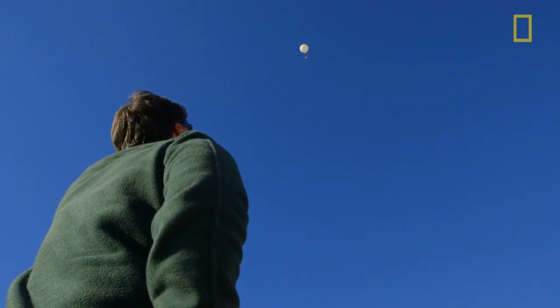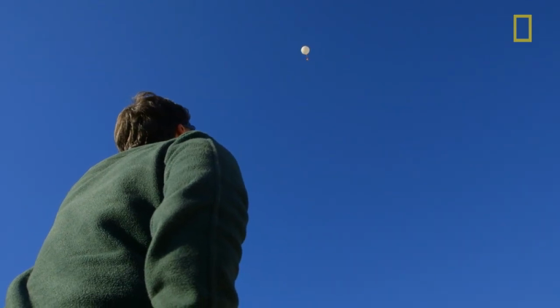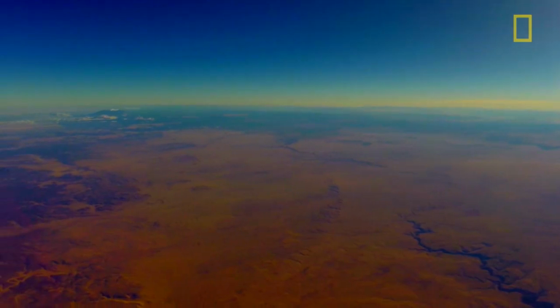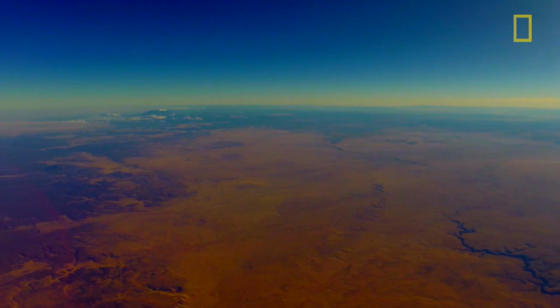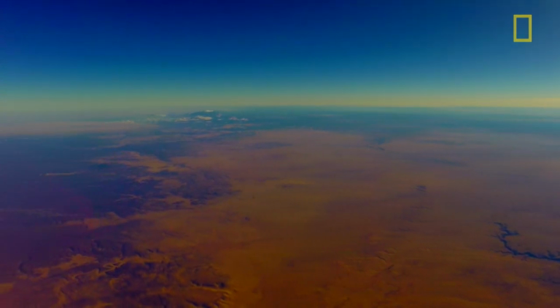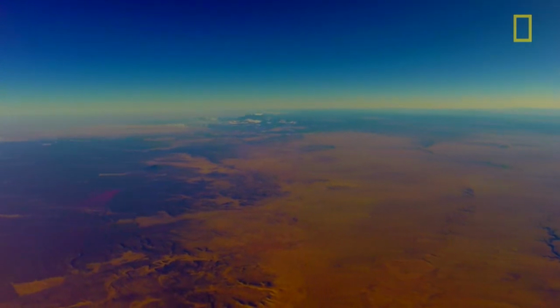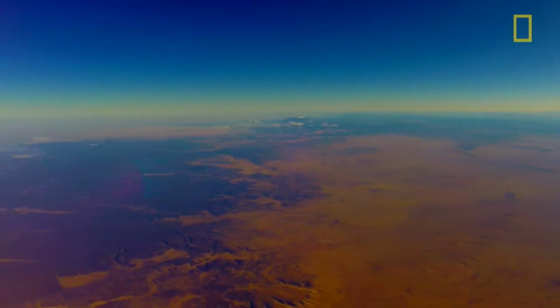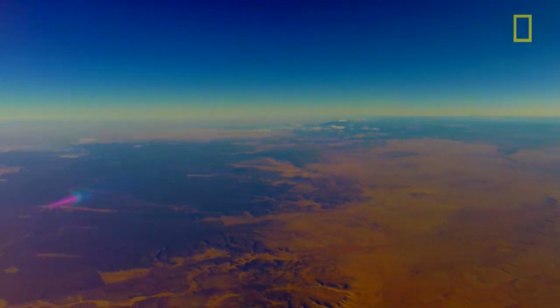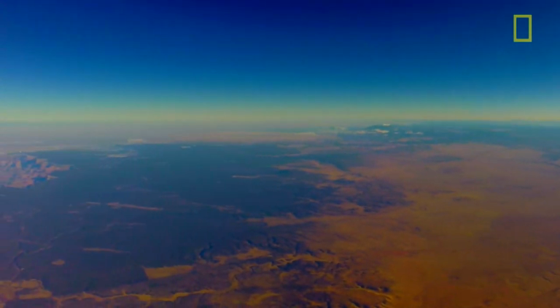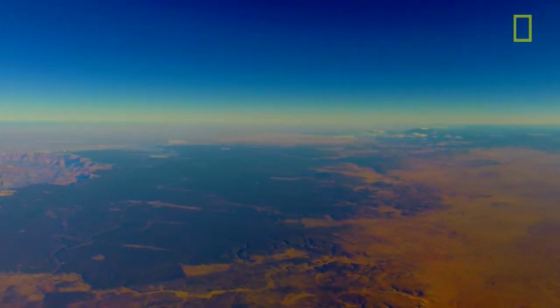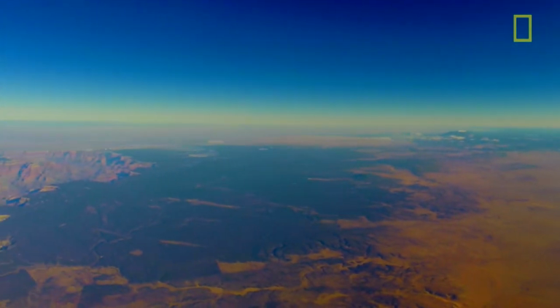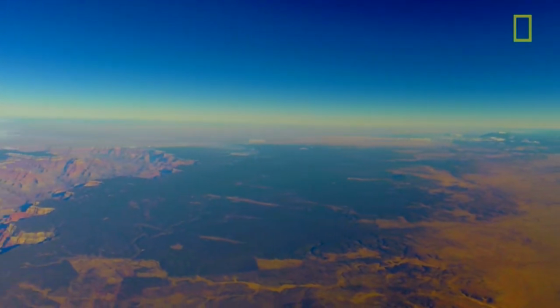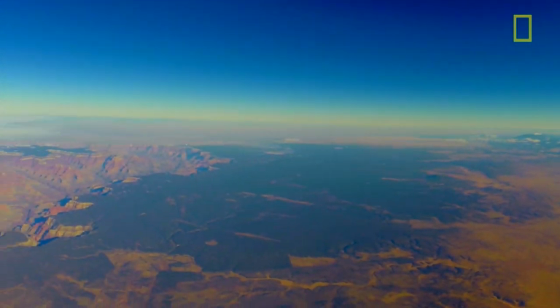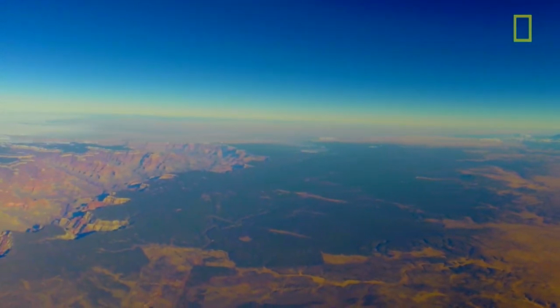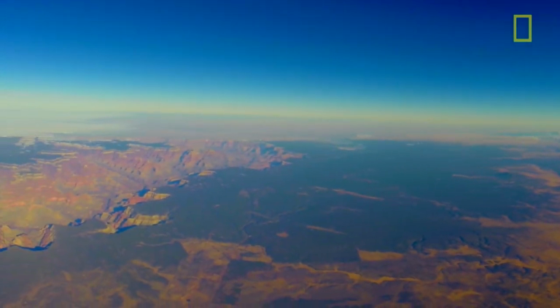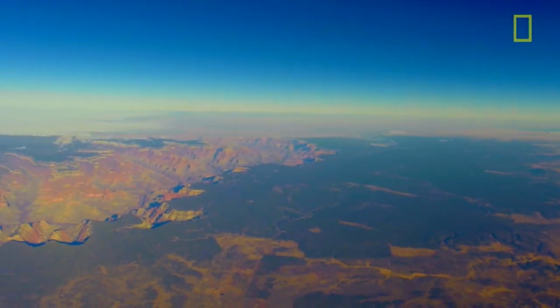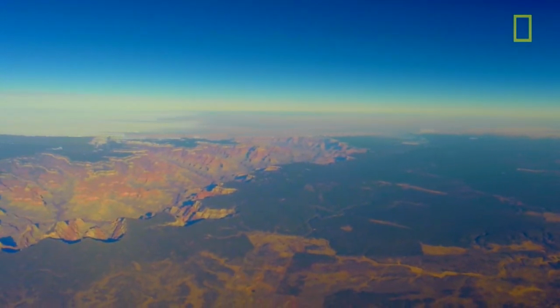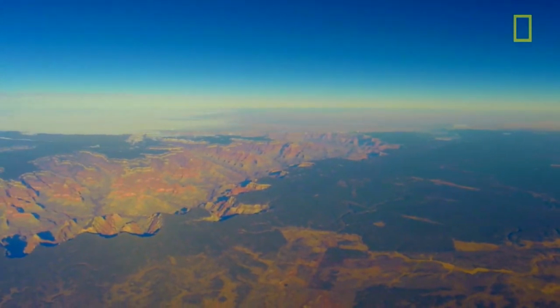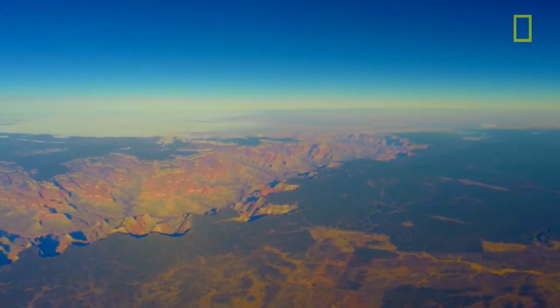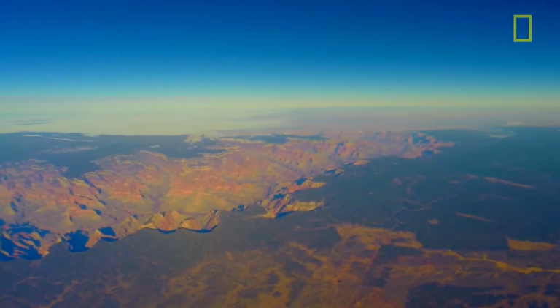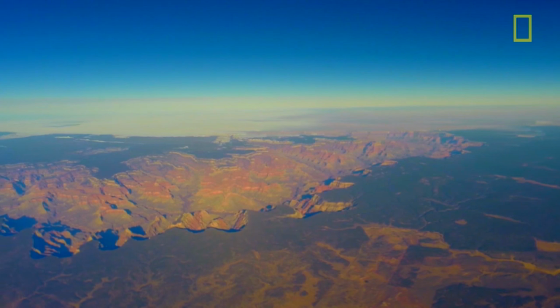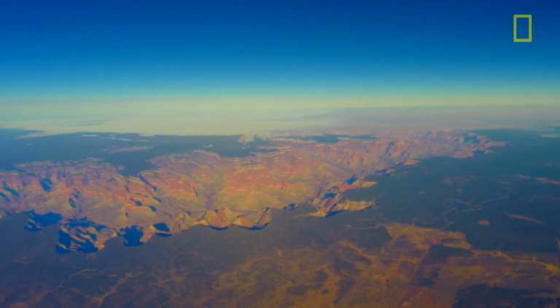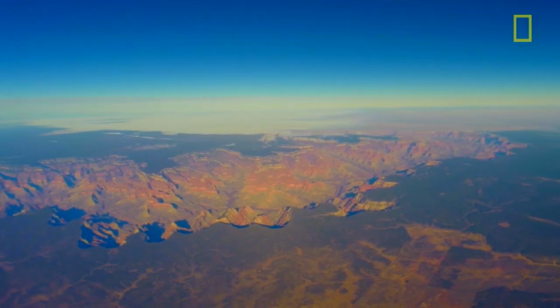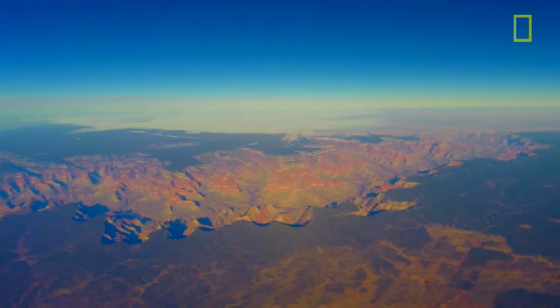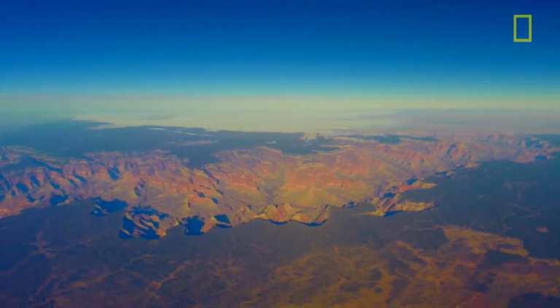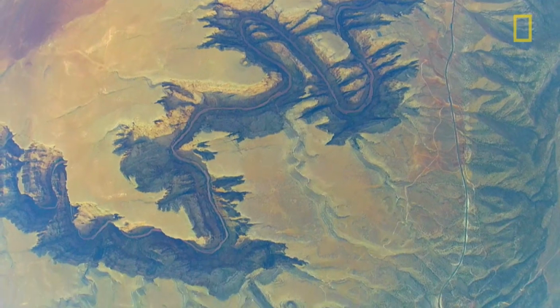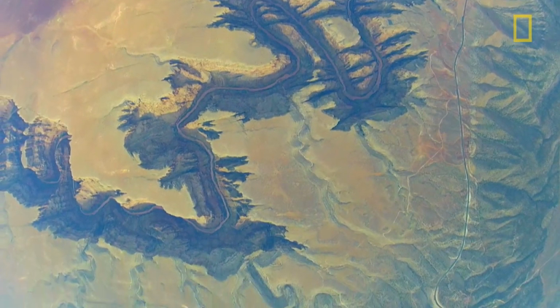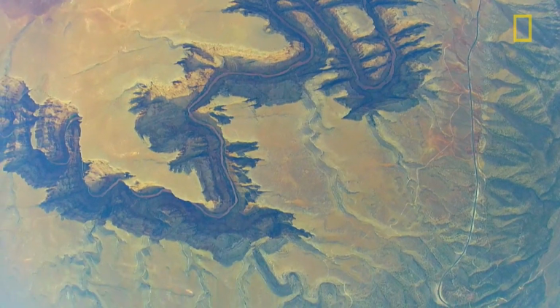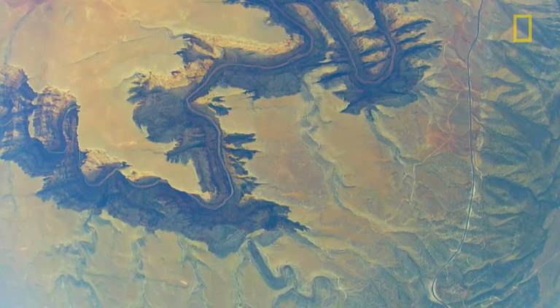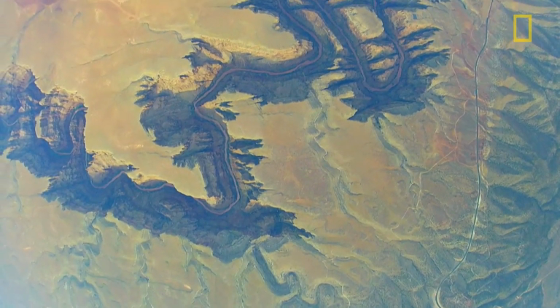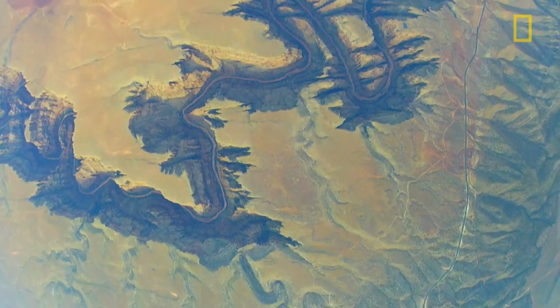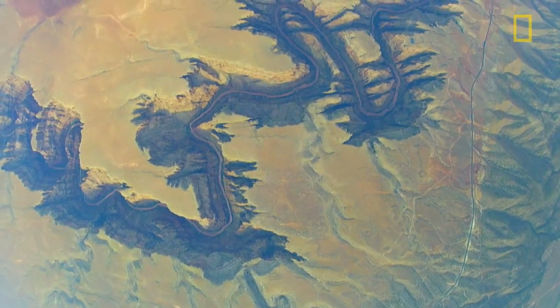It's come to the point these days where technically and financially an average person can actually send a weather balloon almost to the edge of space.